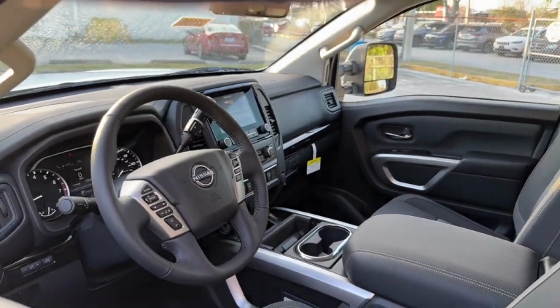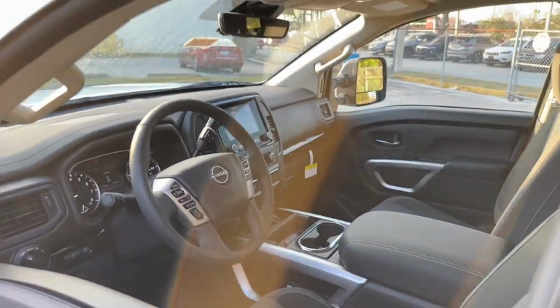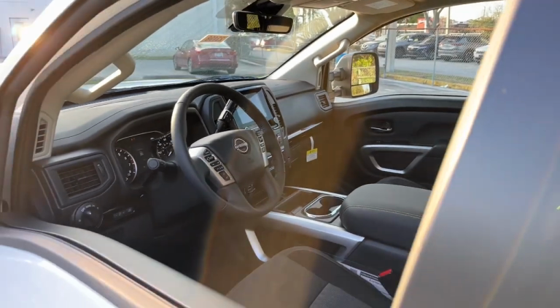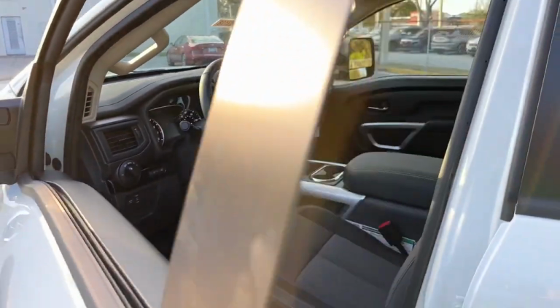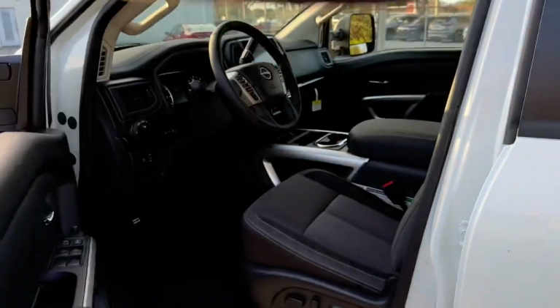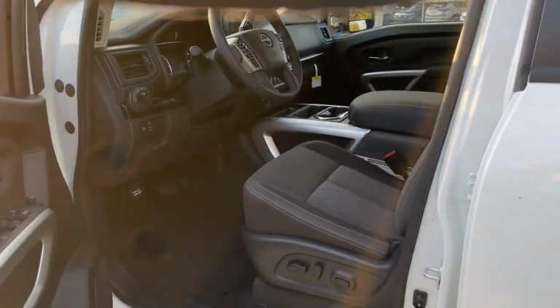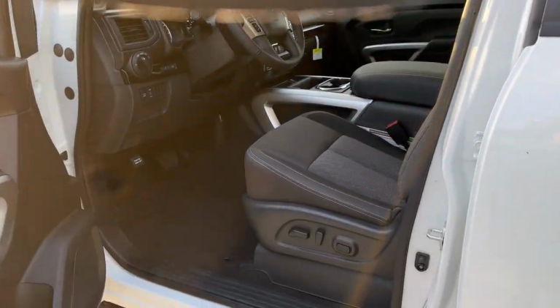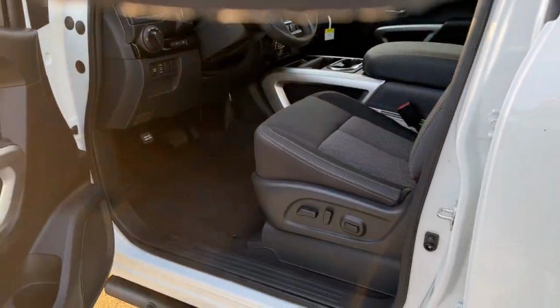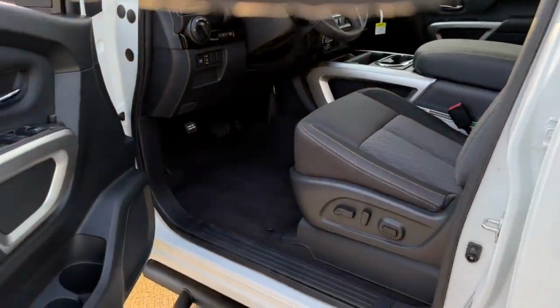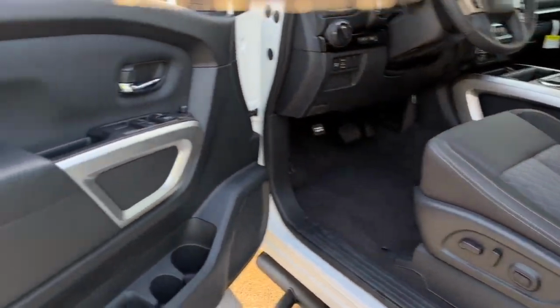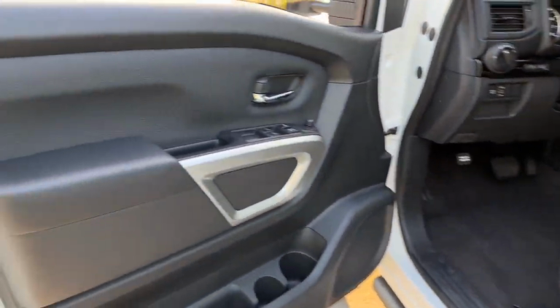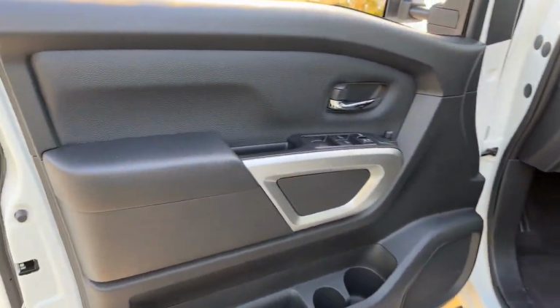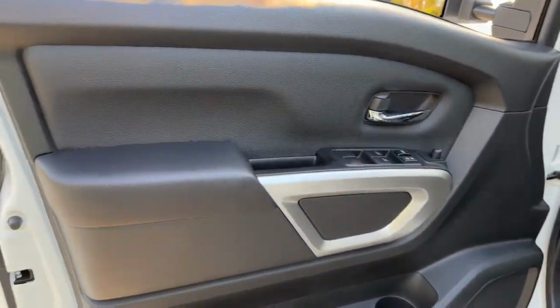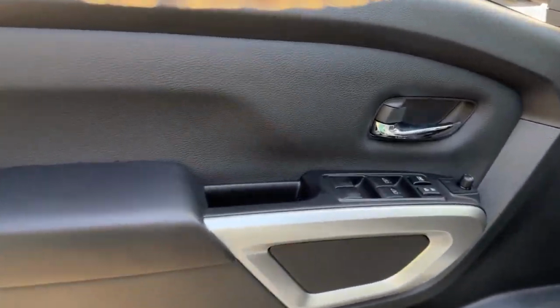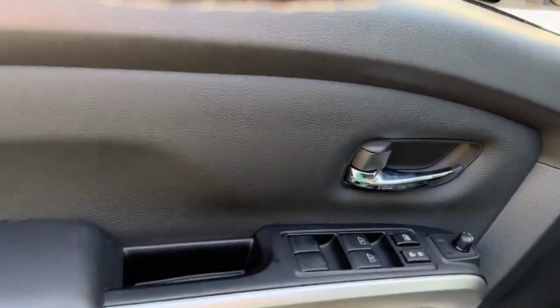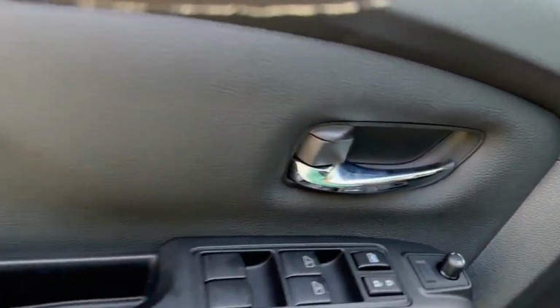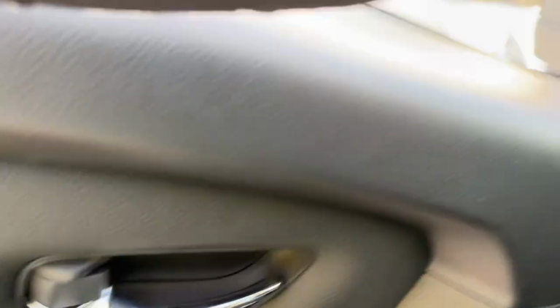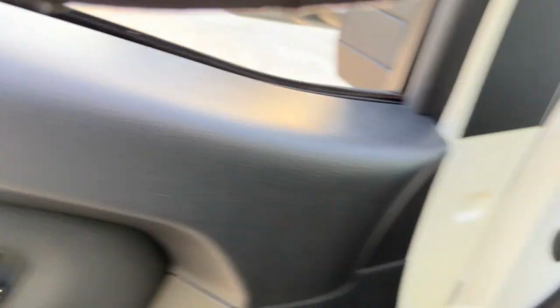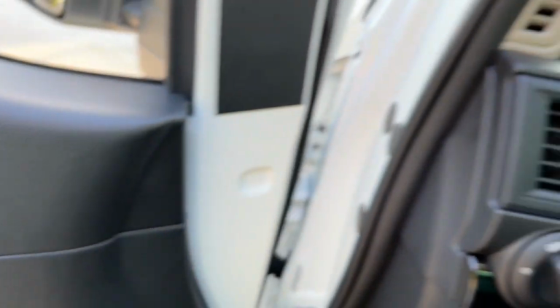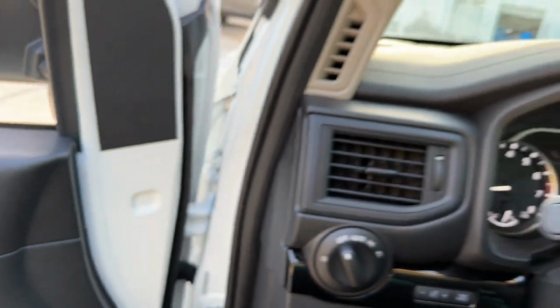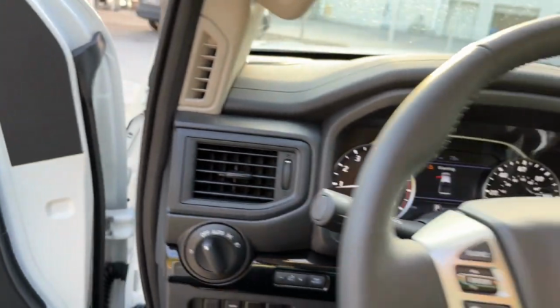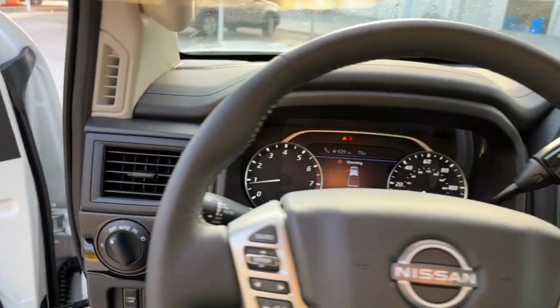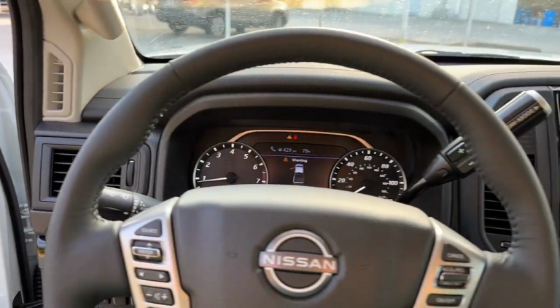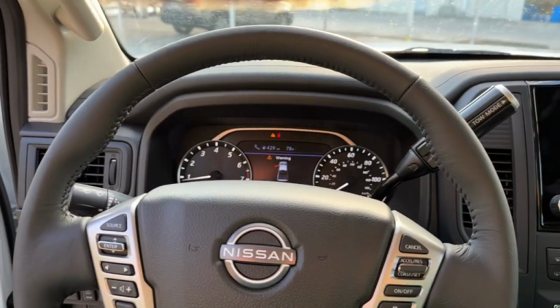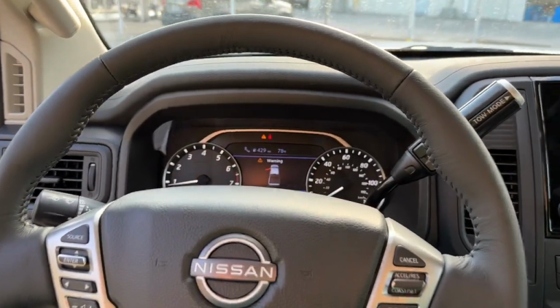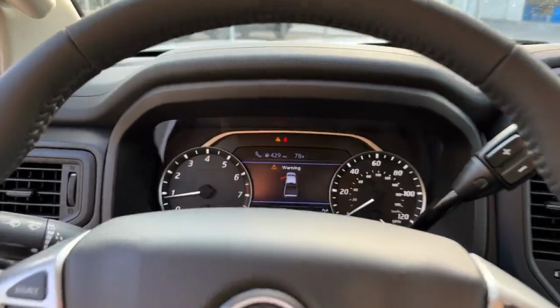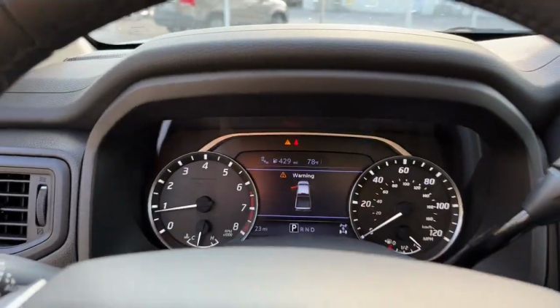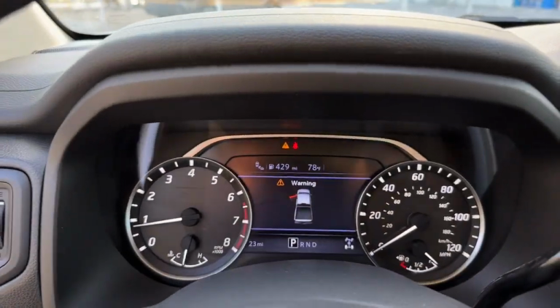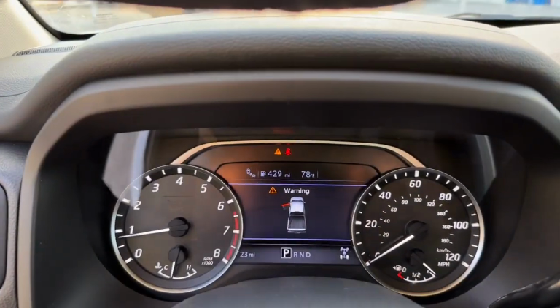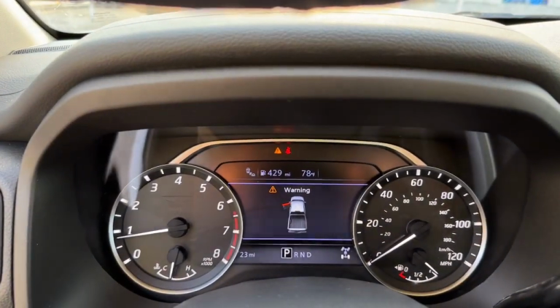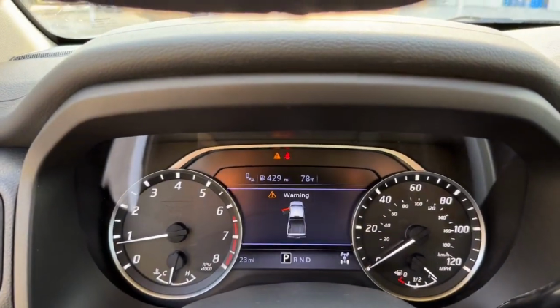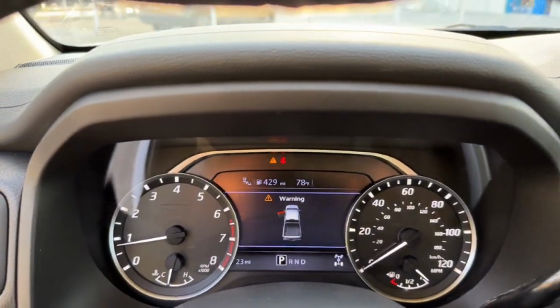Feel the exhilaration of full-size power in this Titan. Treat yourself to a test drive today. Our staff will toss you the keys and give you an outstanding customer experience.